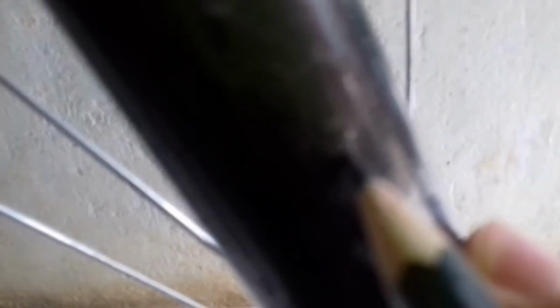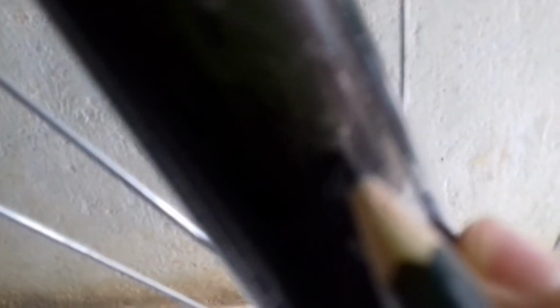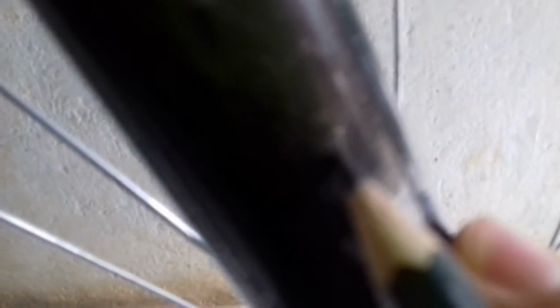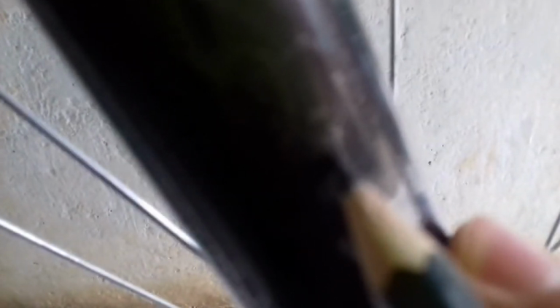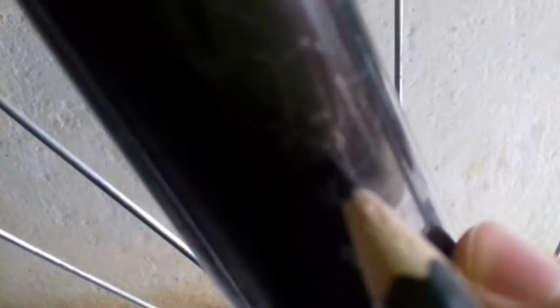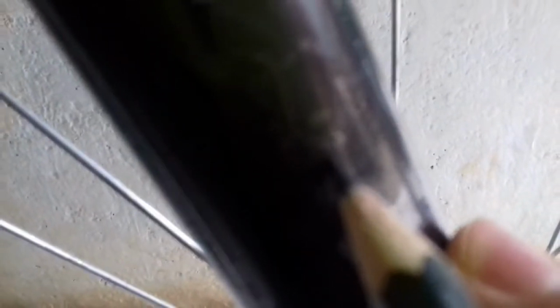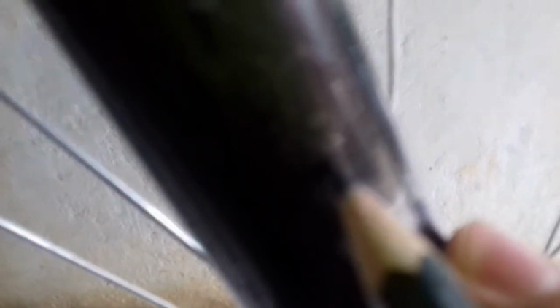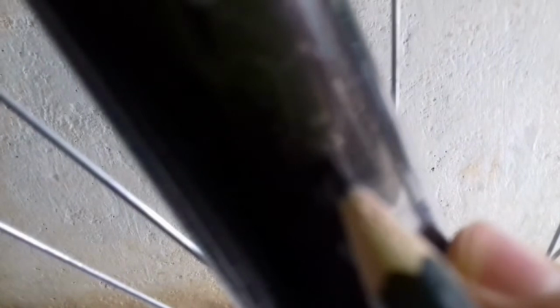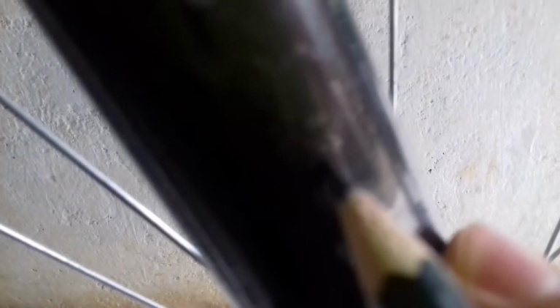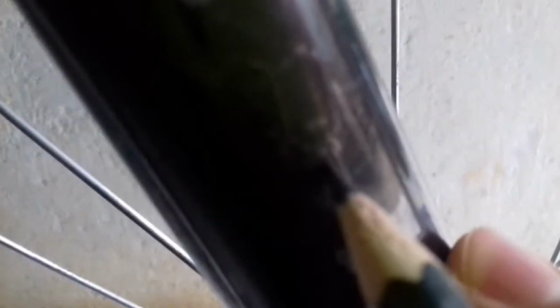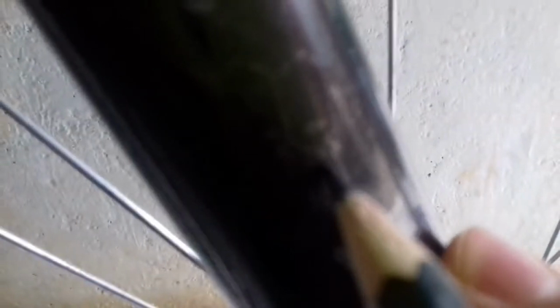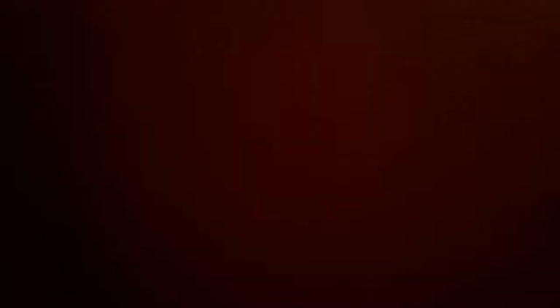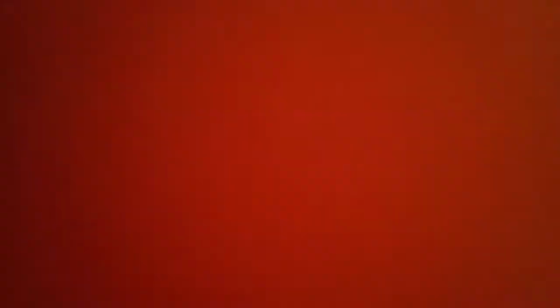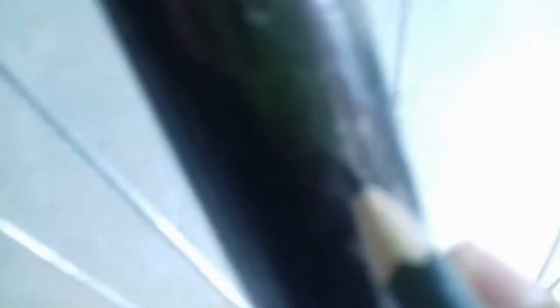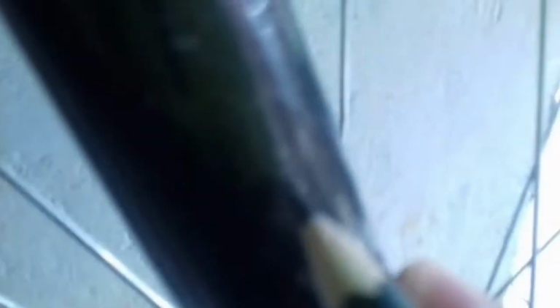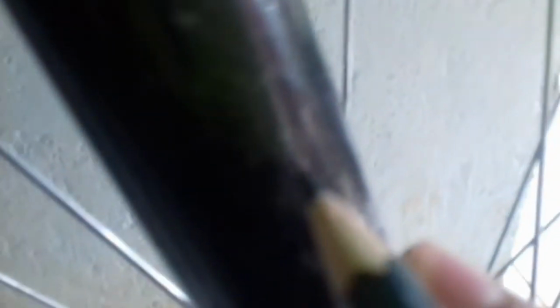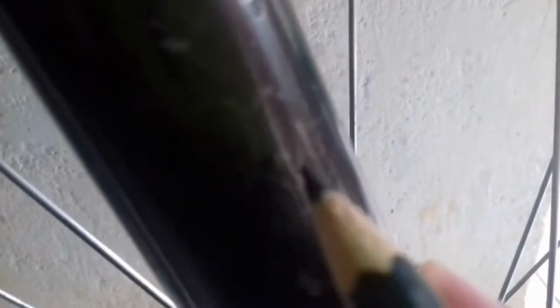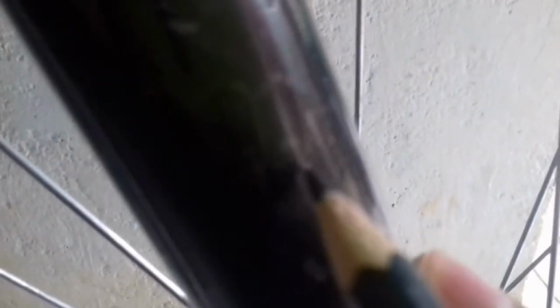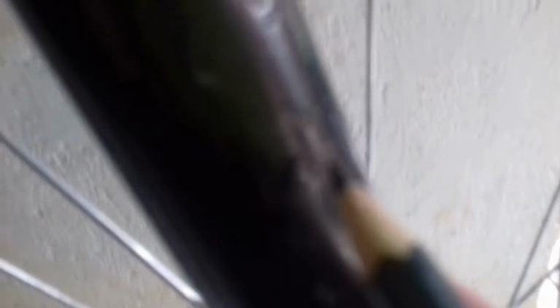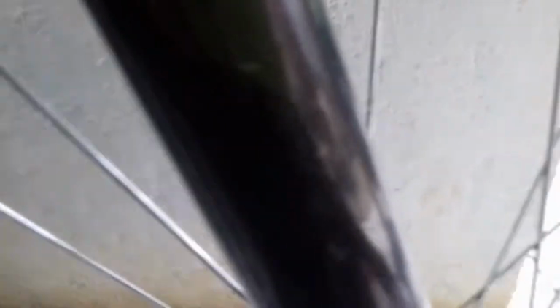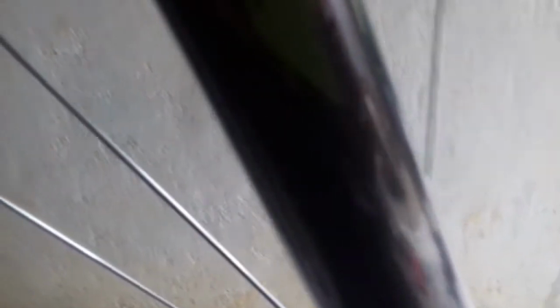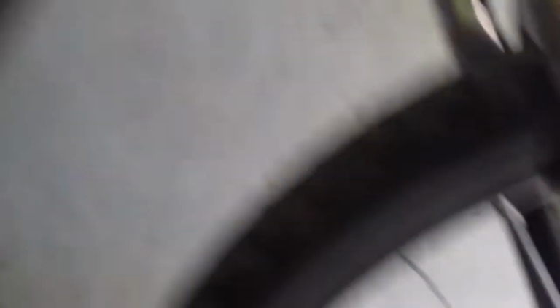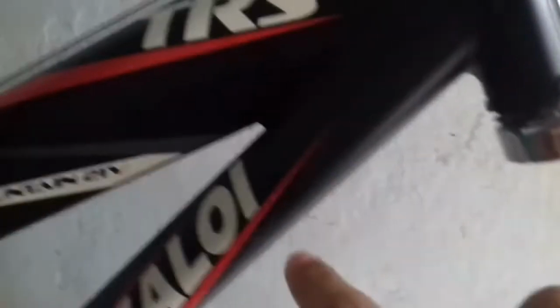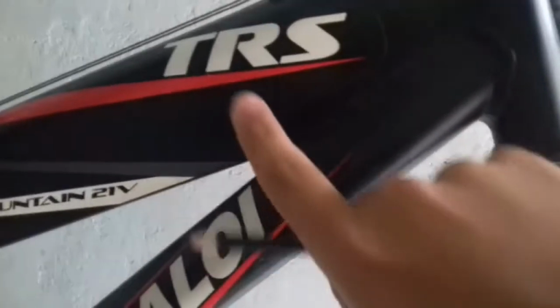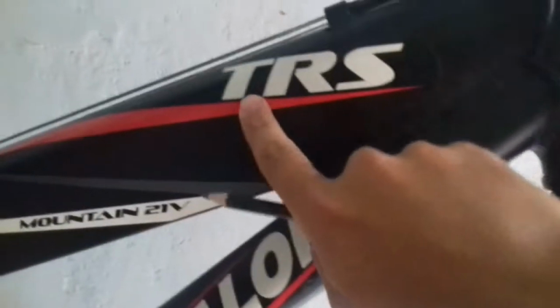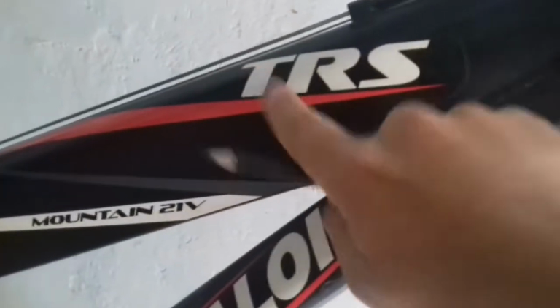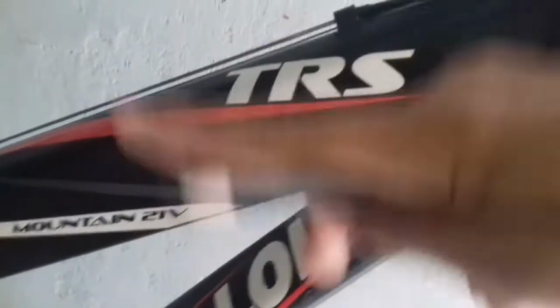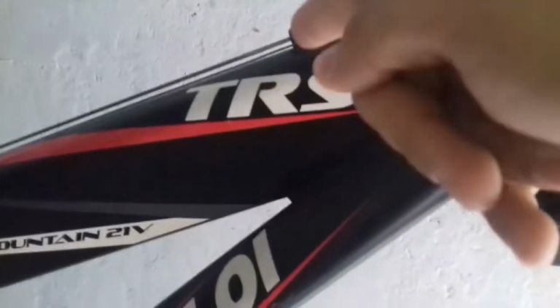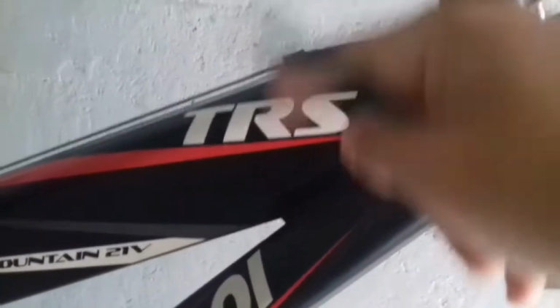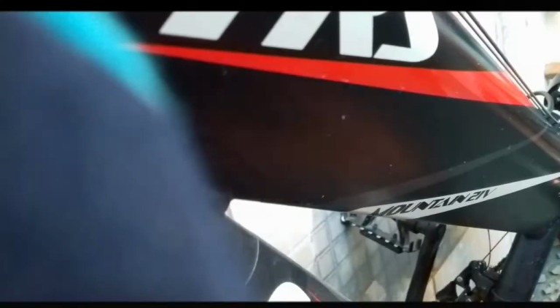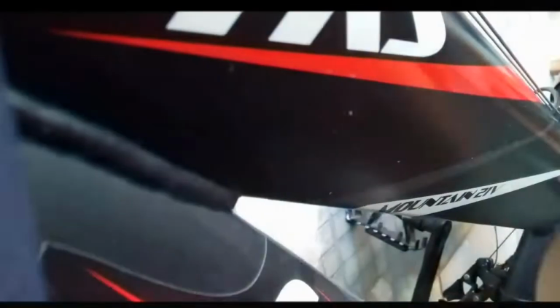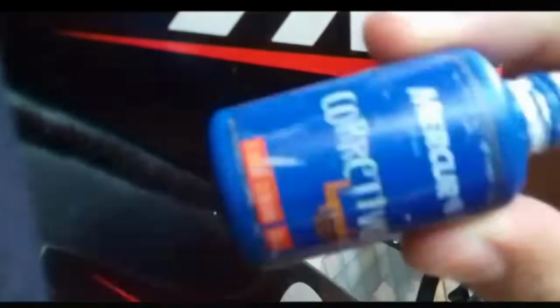Eu vou tá fazendo em outro lugar pra vocês. Focou! É isso aí mesmo — eu vou tá fazendo aqui embaixo da letra TRS, que a minha bike é uma Calói TRS. Muito top.